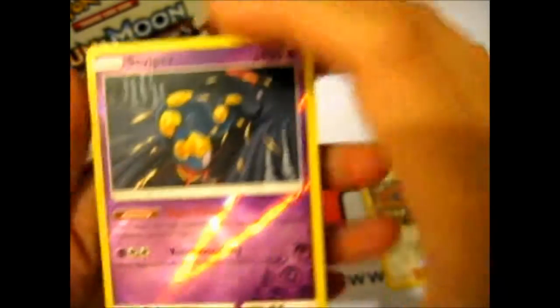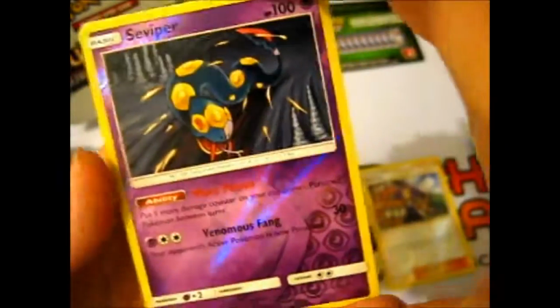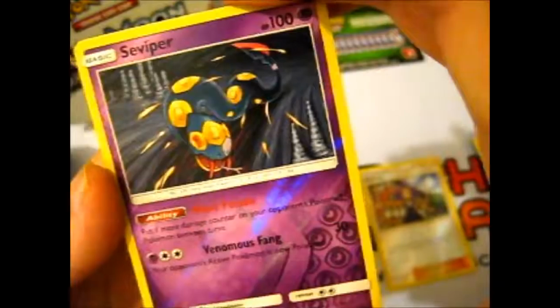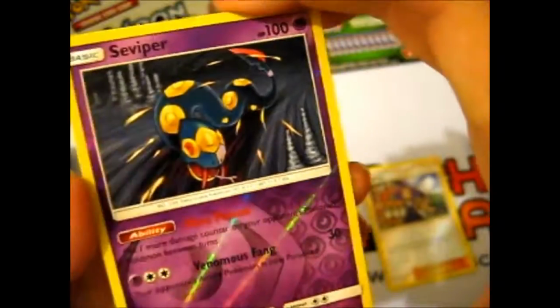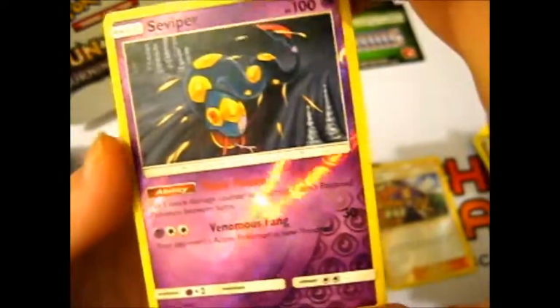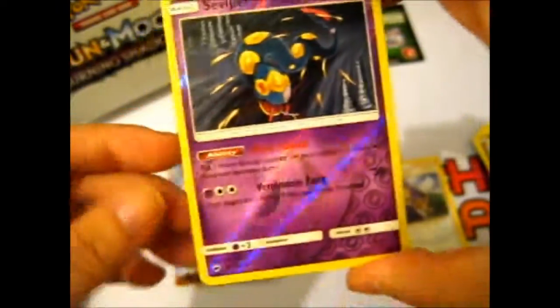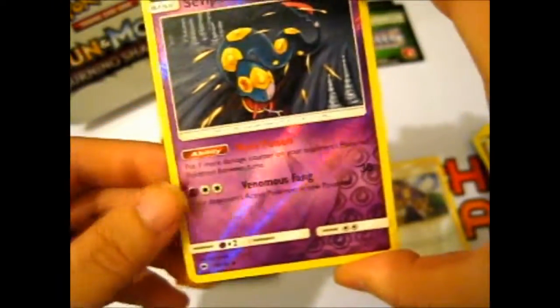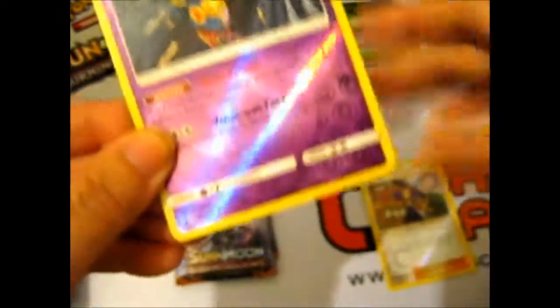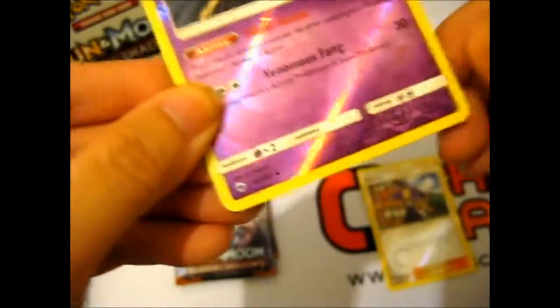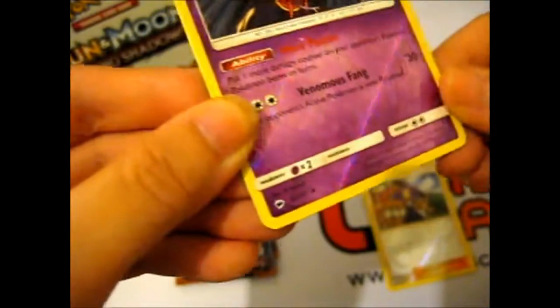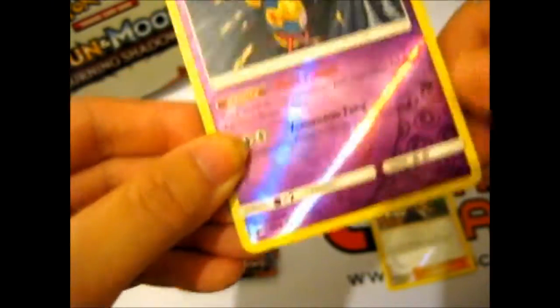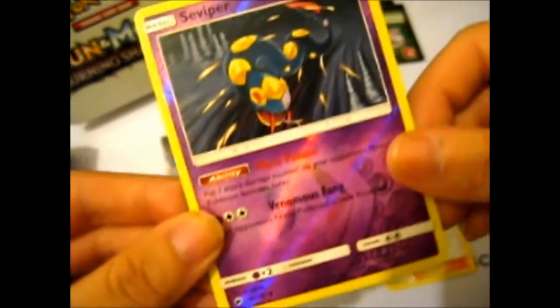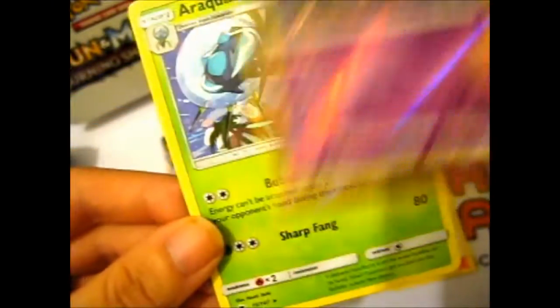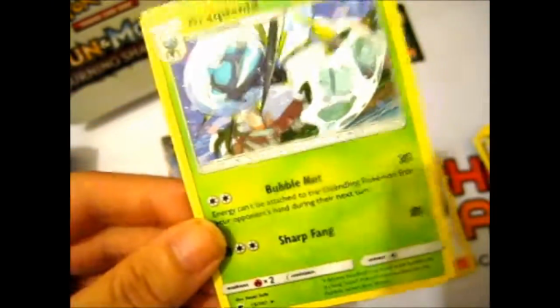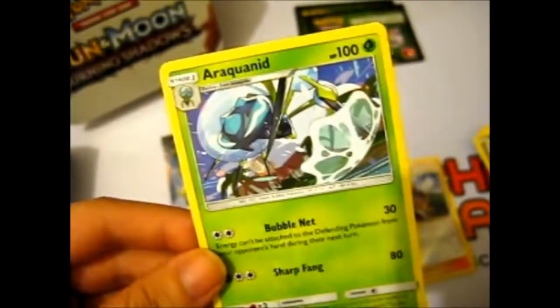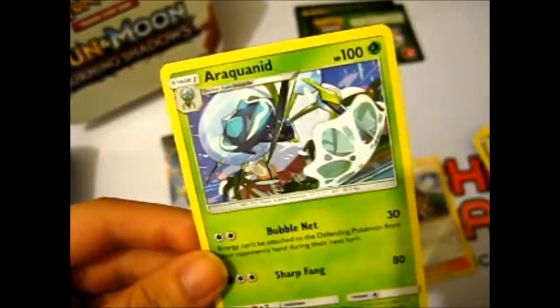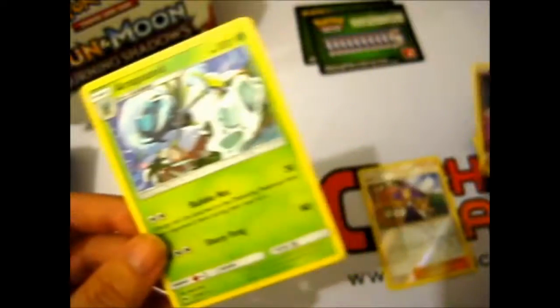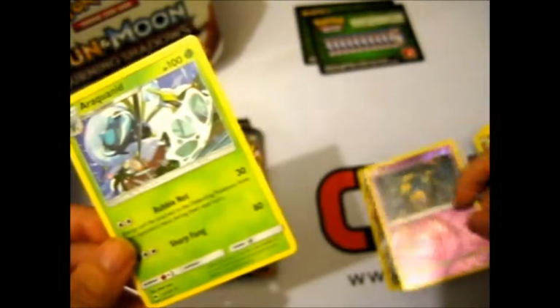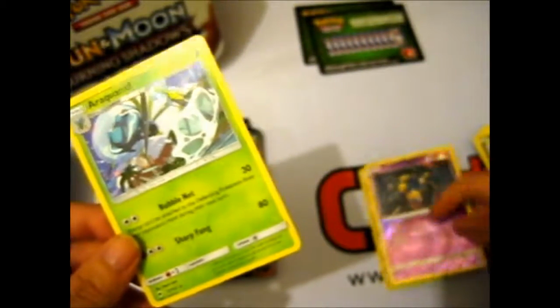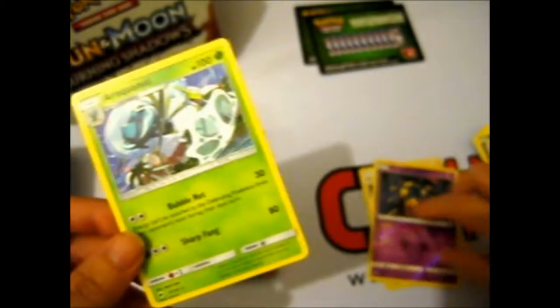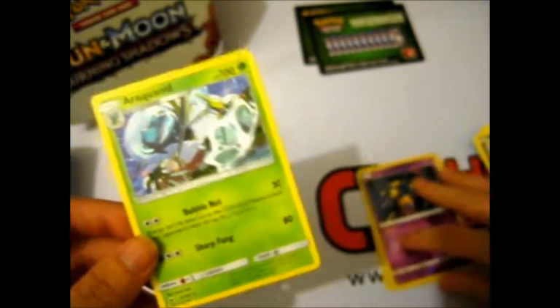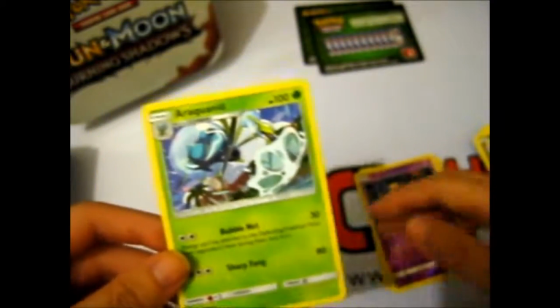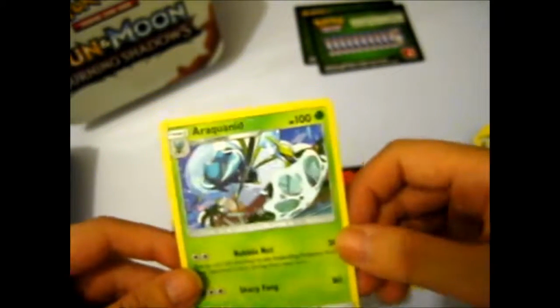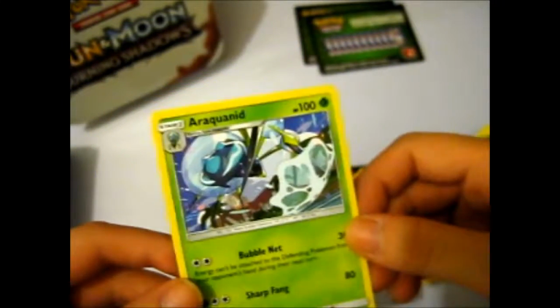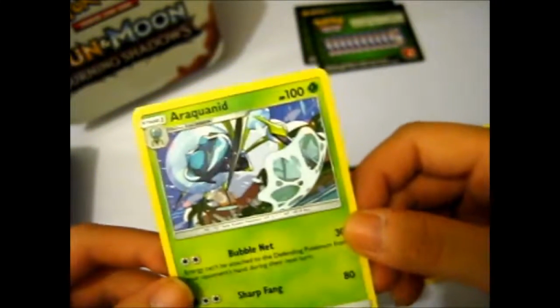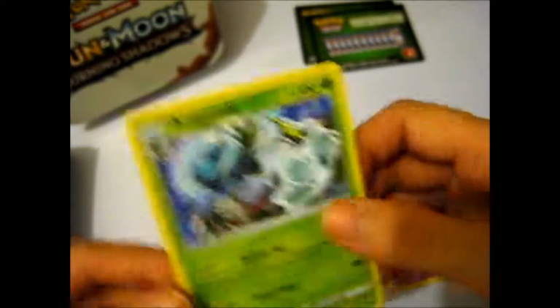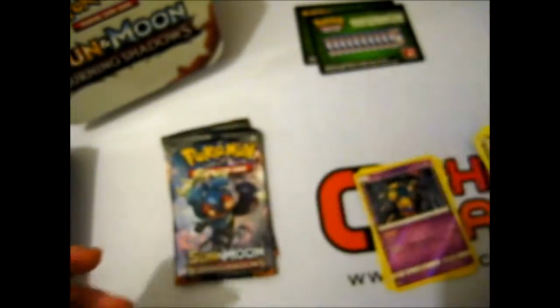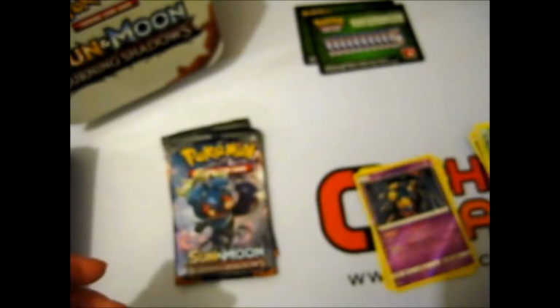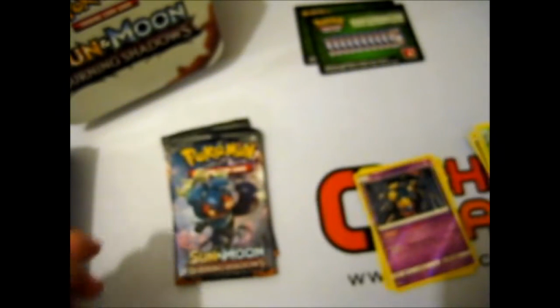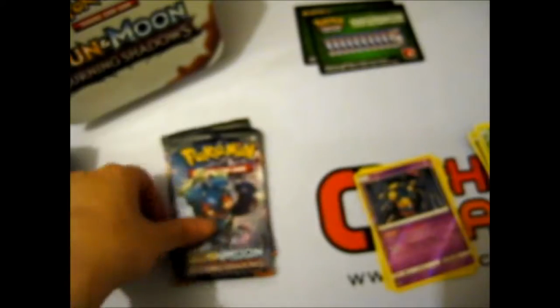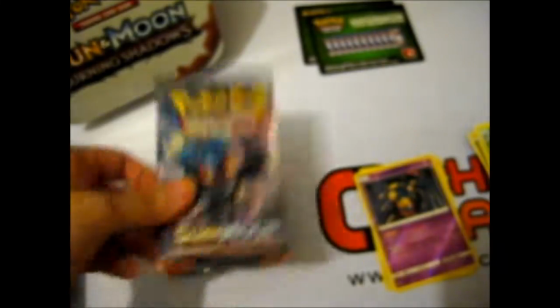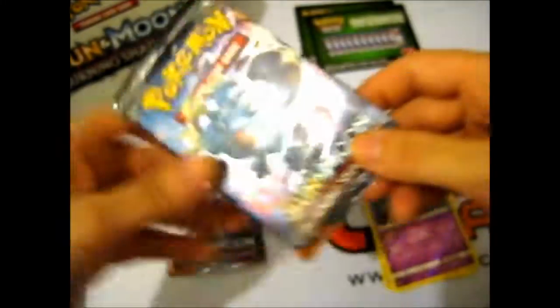We have a Seviper for the reverse. And our rare is an Araquanid. I hate spiders — it just looks creepy. Normal spiders are creepy enough, I don't need a new one.